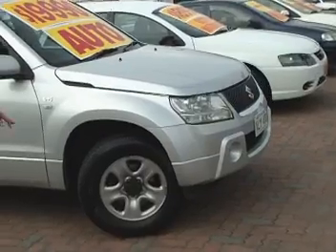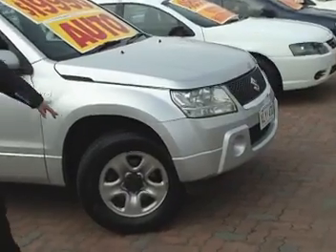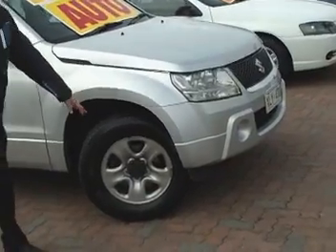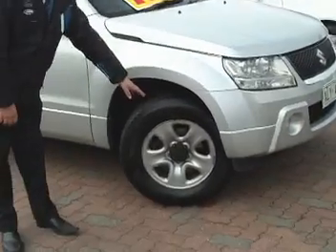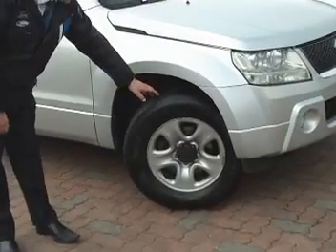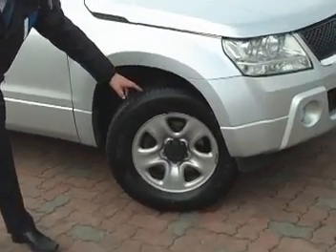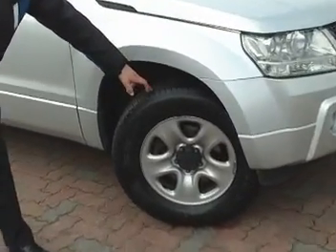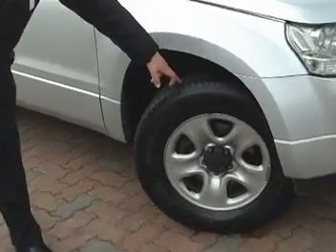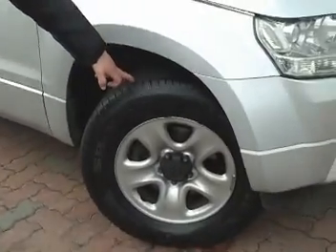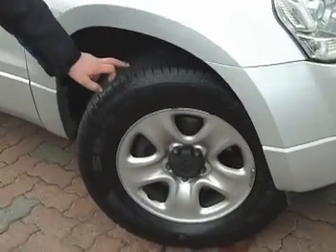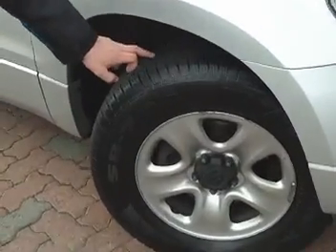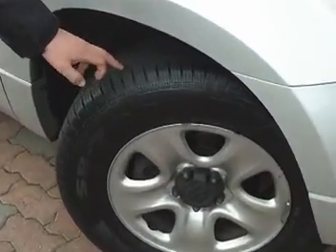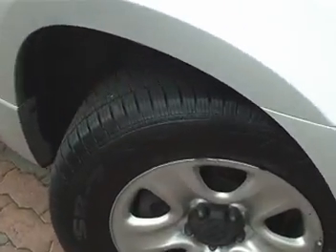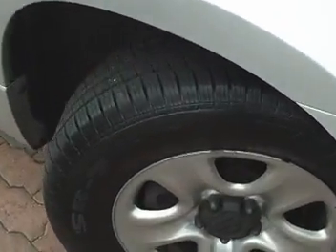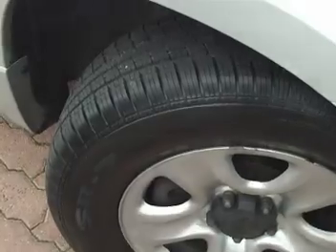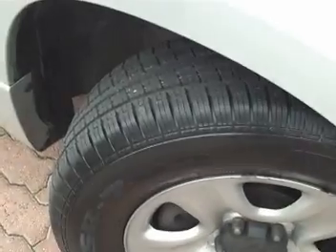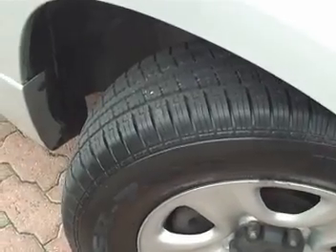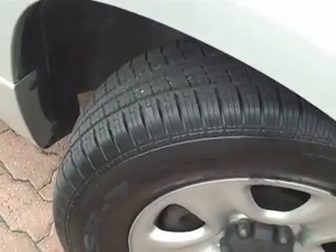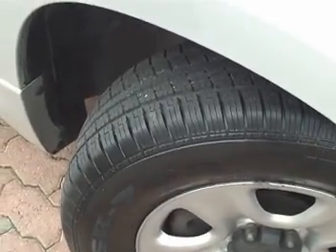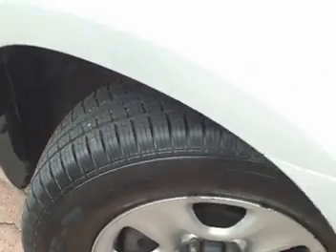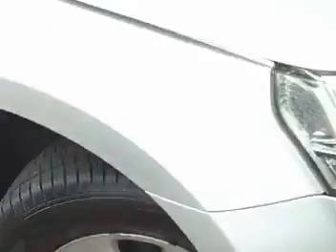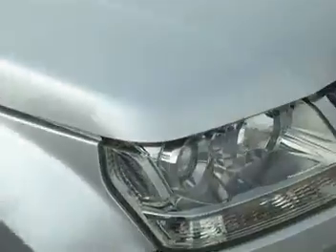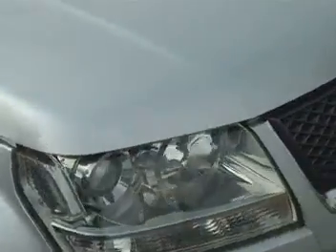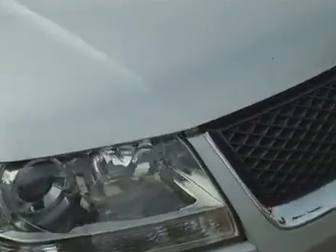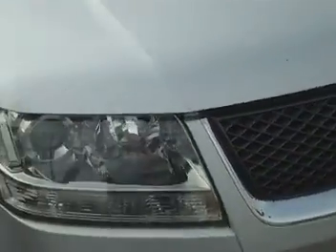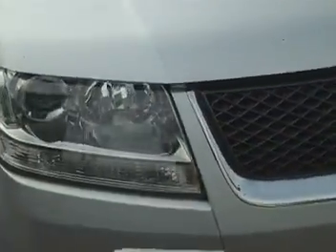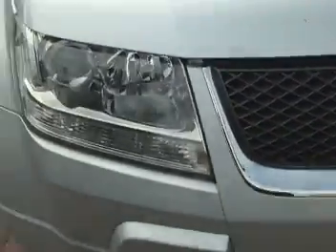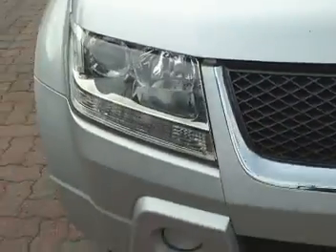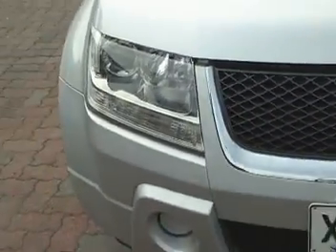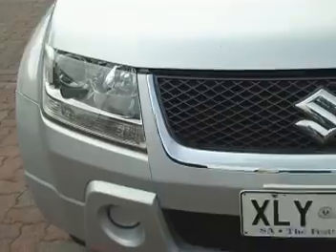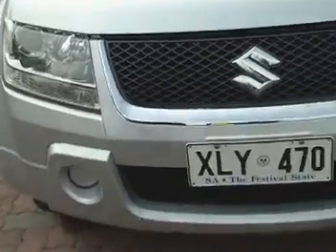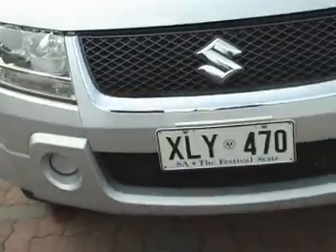We come down here first — as you can see the tyres are new, that's both front and rear, we'll go around to the rears in a minute. The car is finished off in silver, it's very nice.